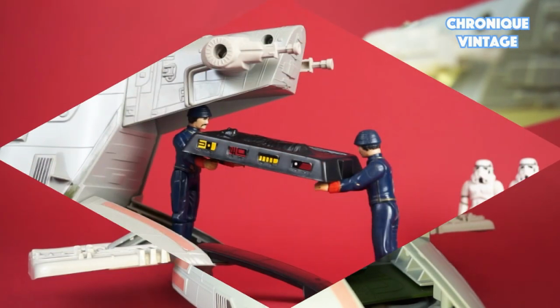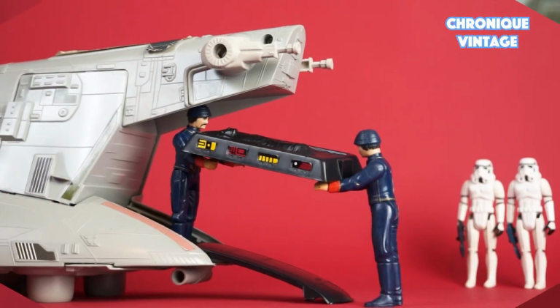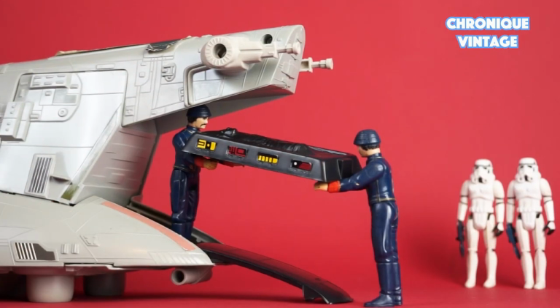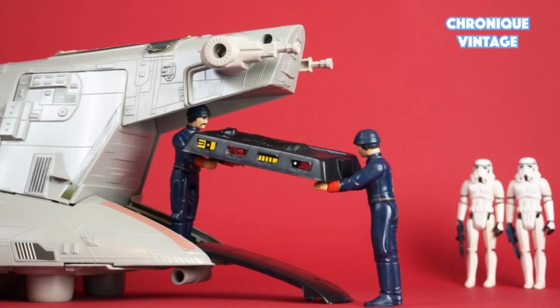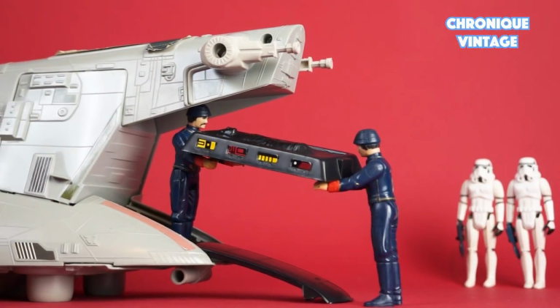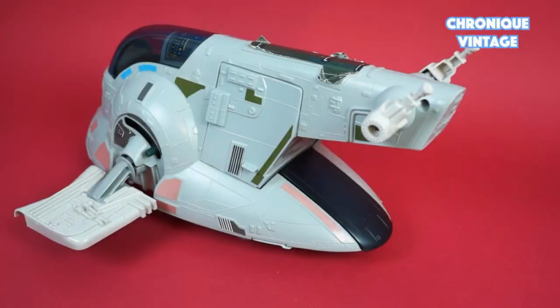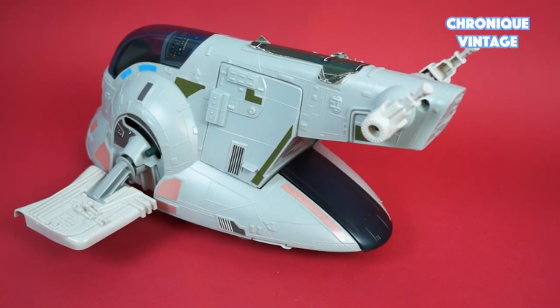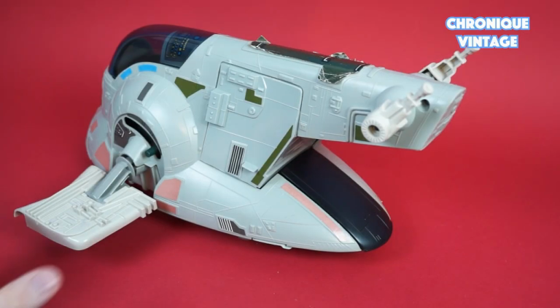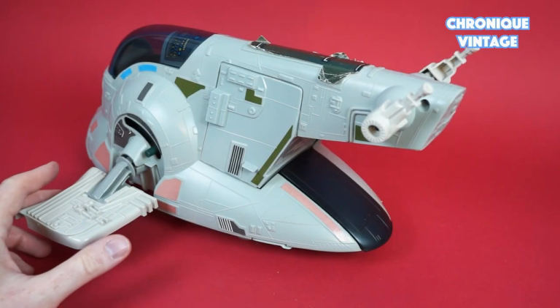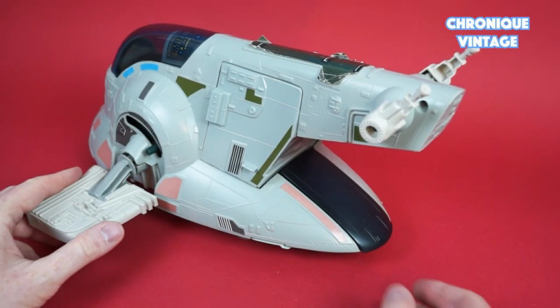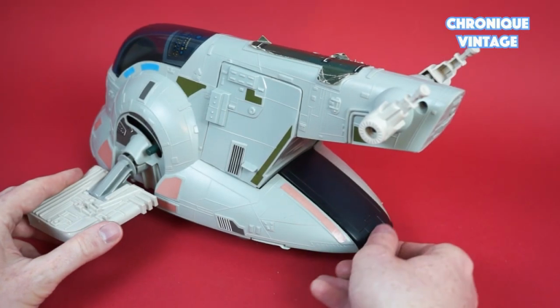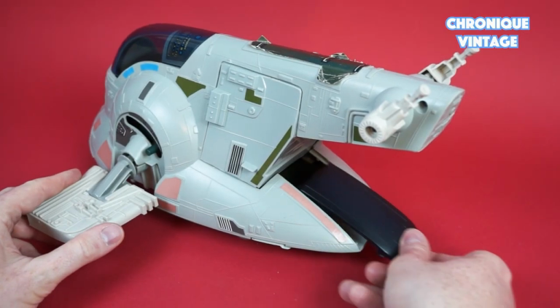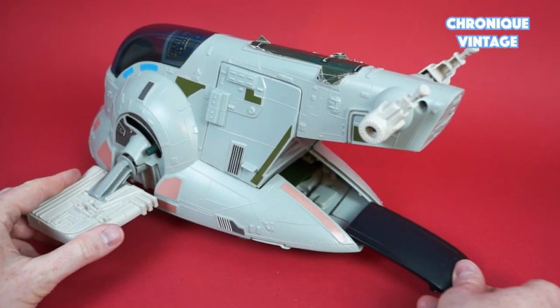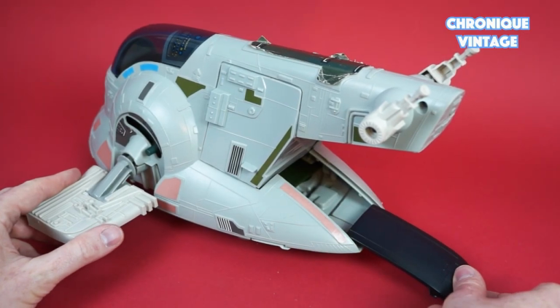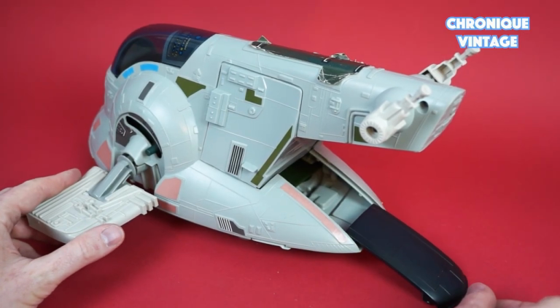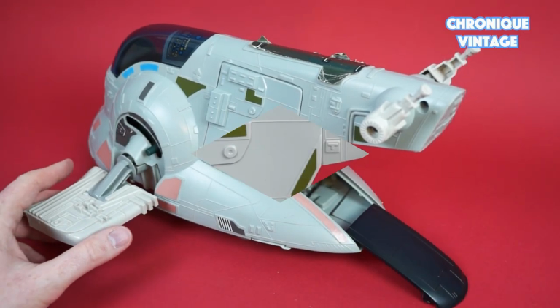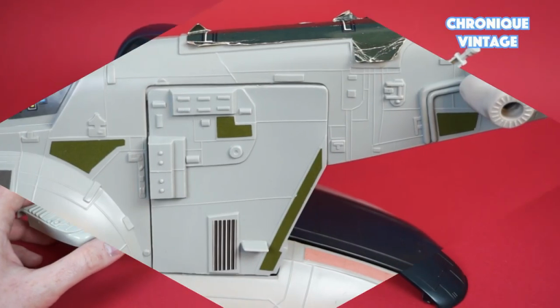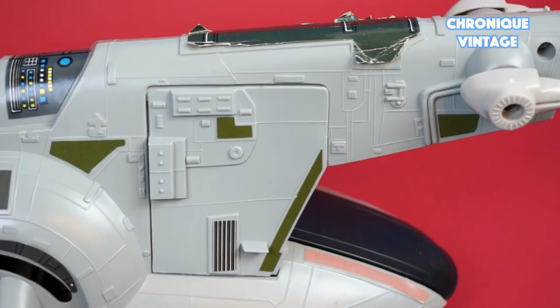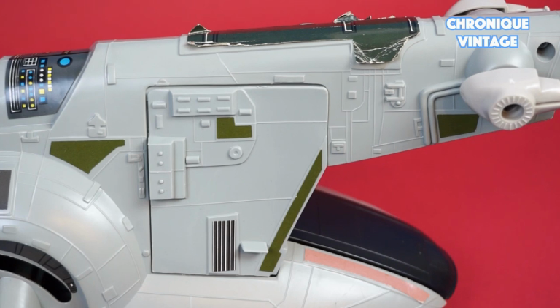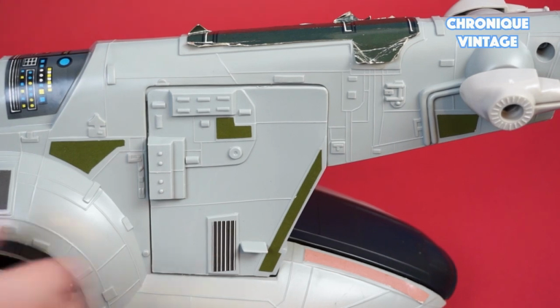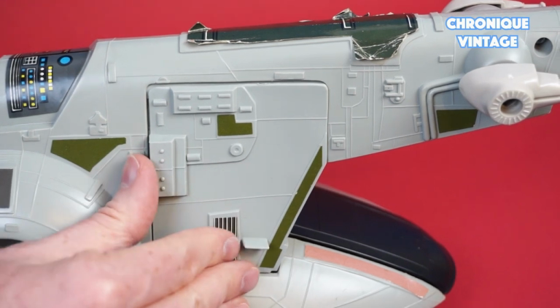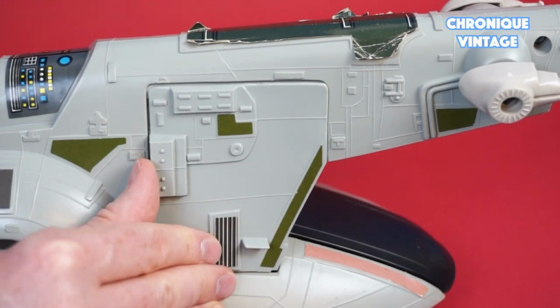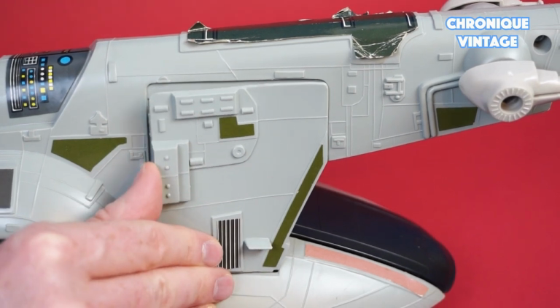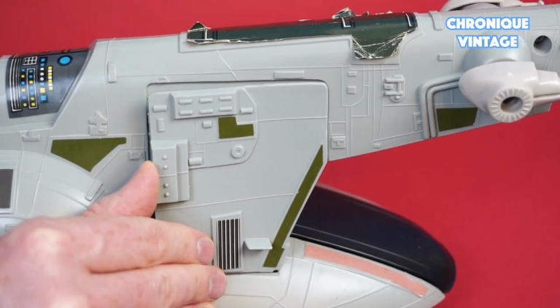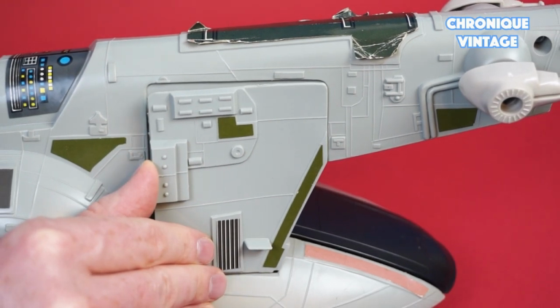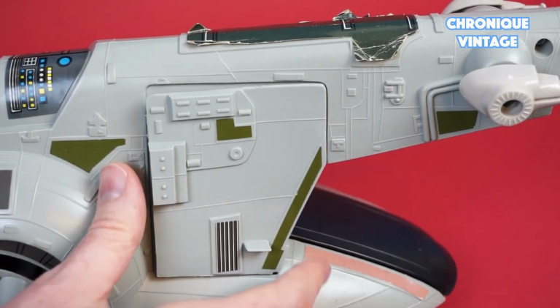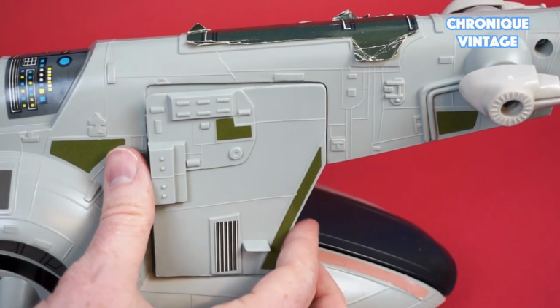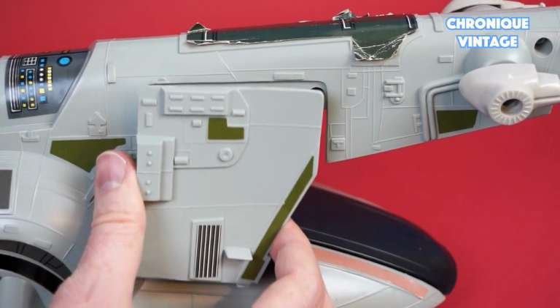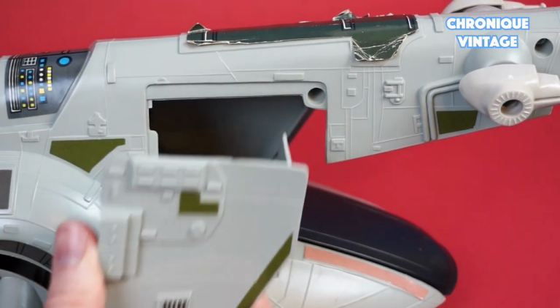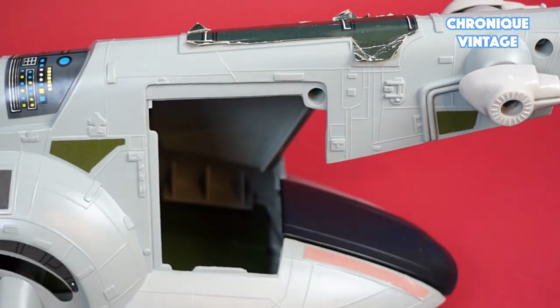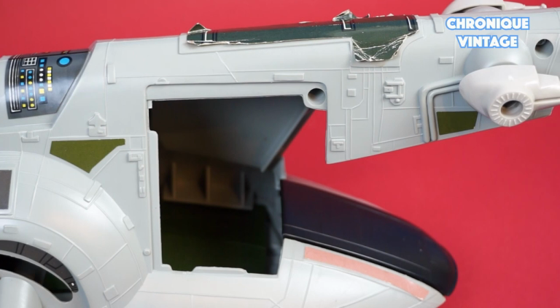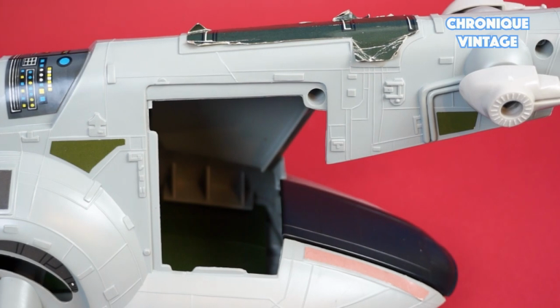To load prisoners, lift the ramp at the bottom and slide it to give access to action figures. Remove the cargo door by pulling out the corner lift tab and pulling it straight out.